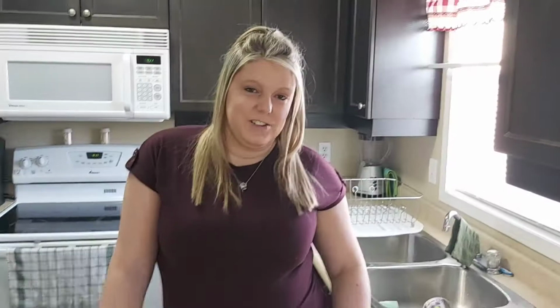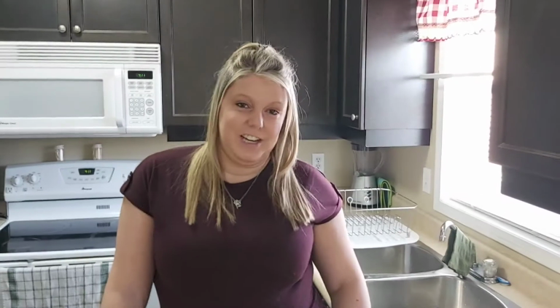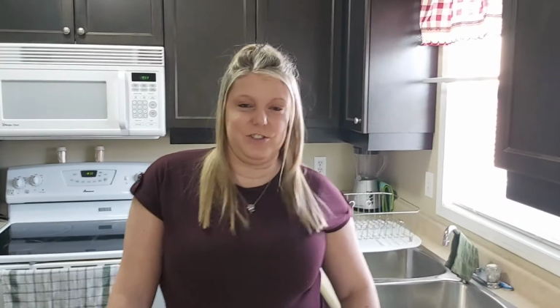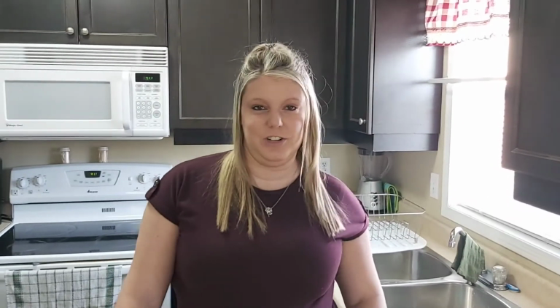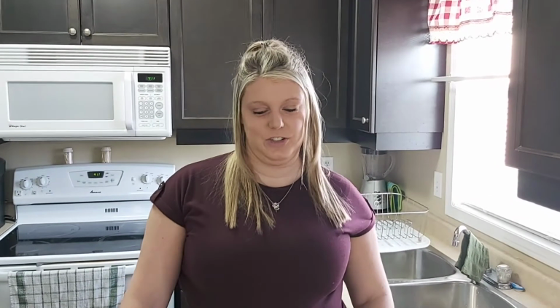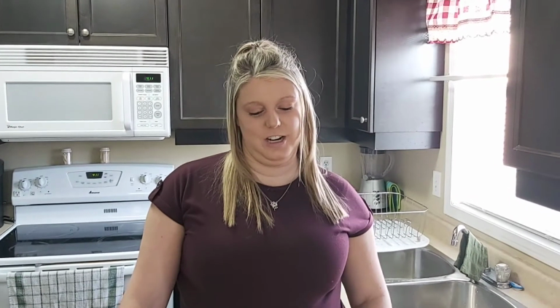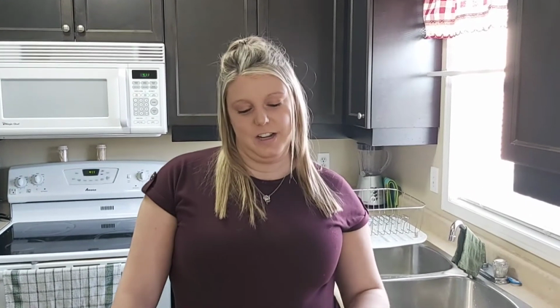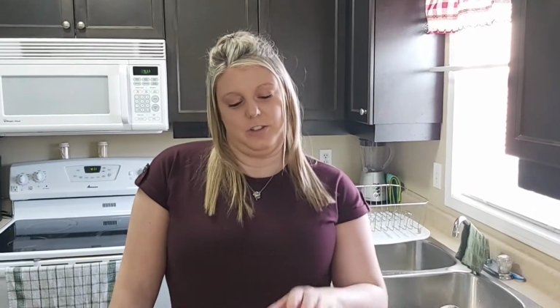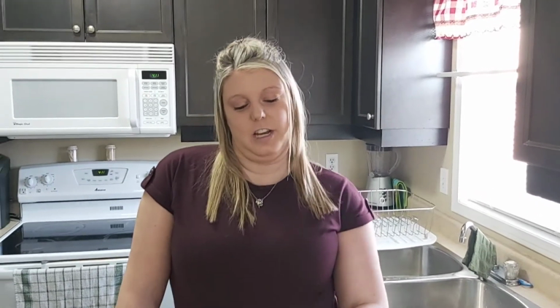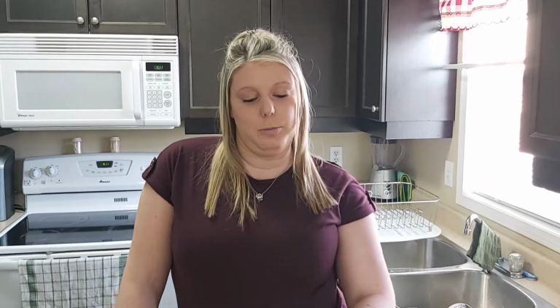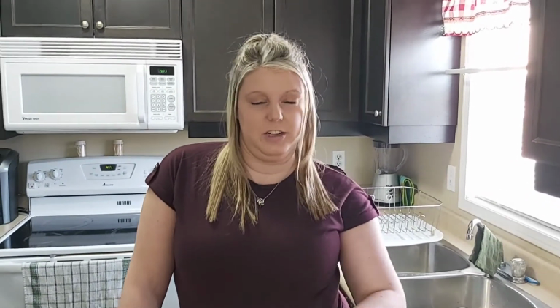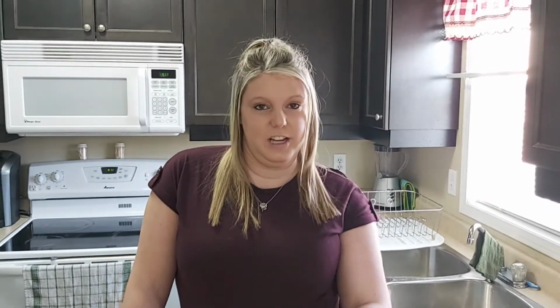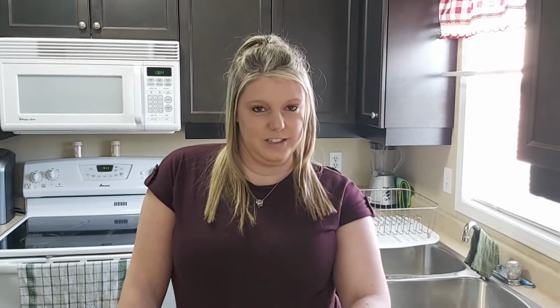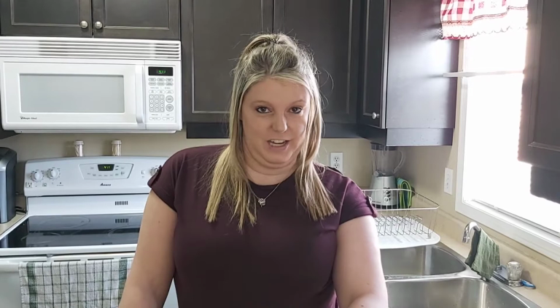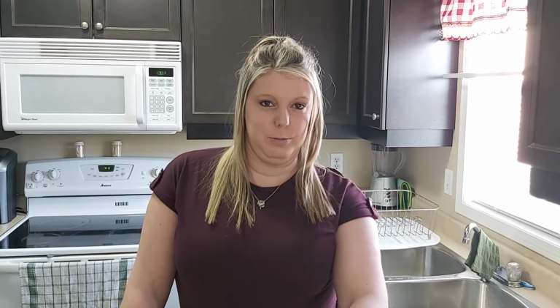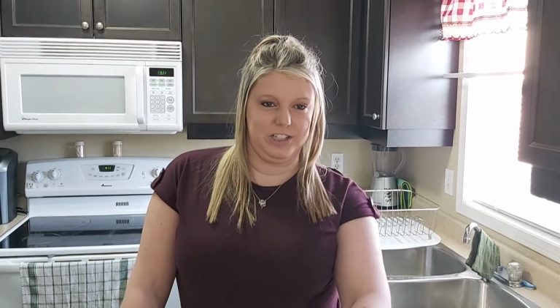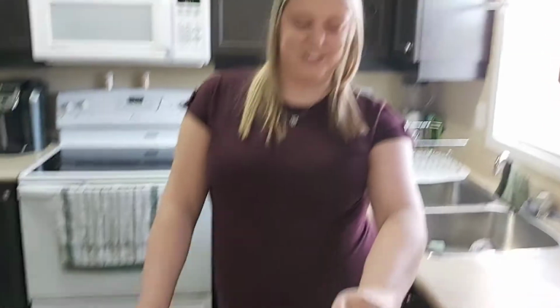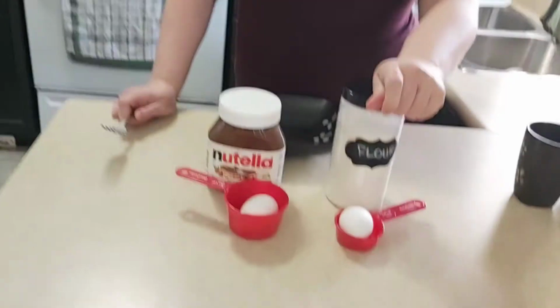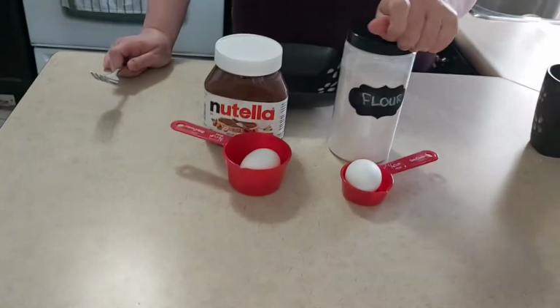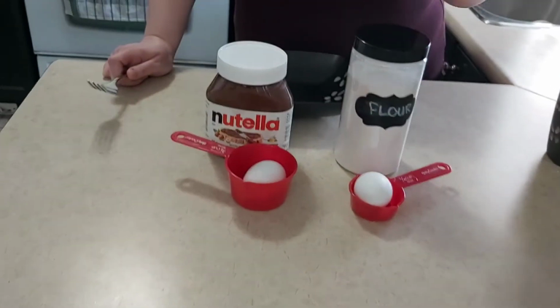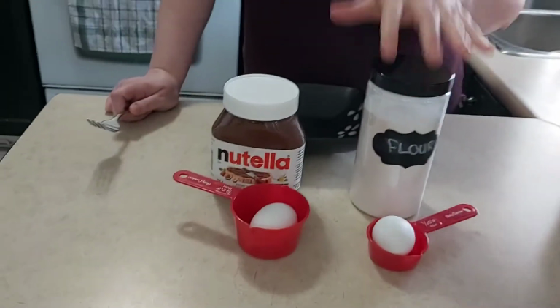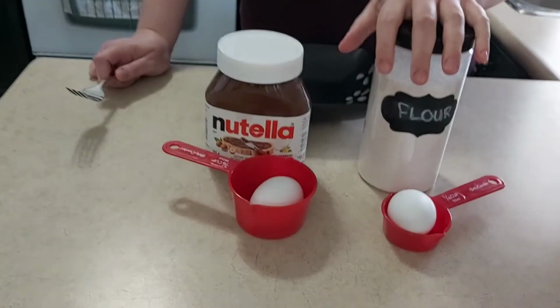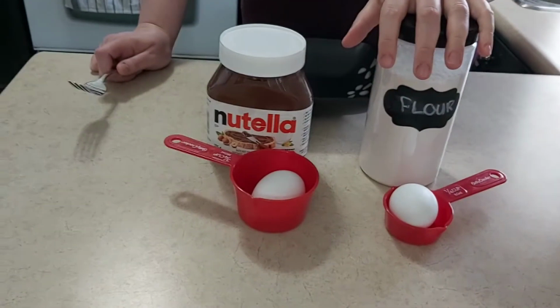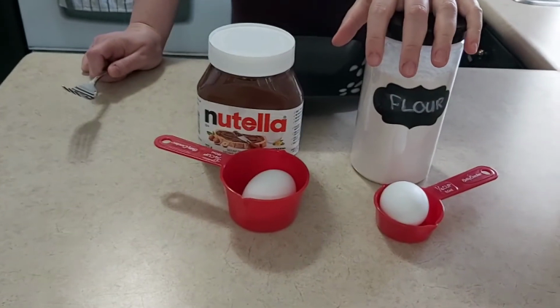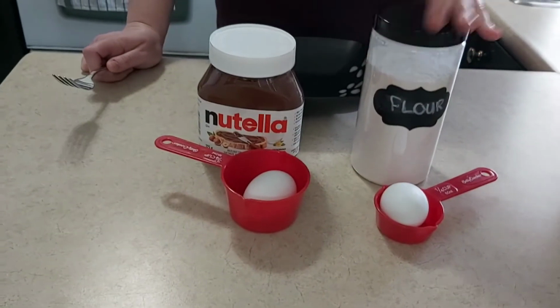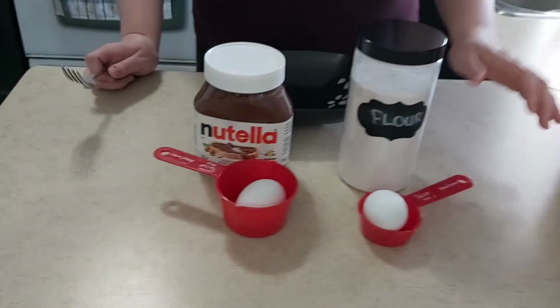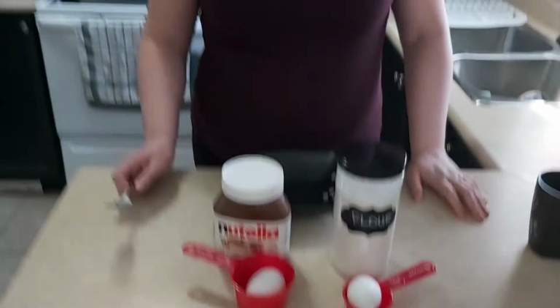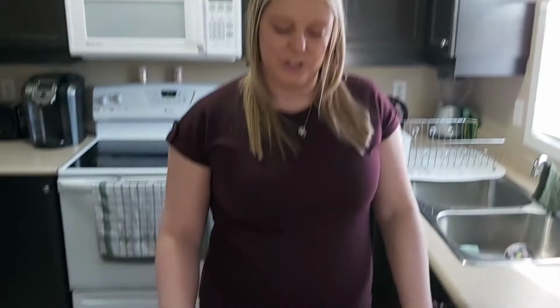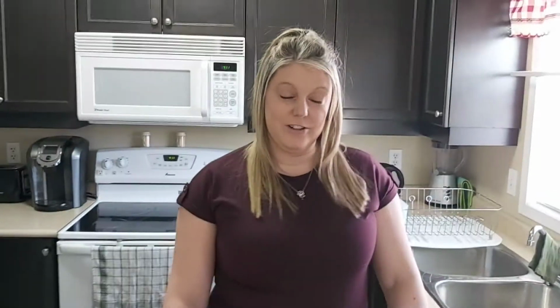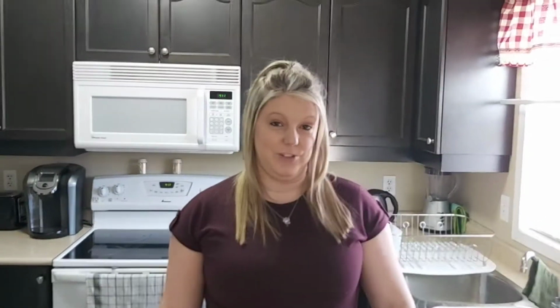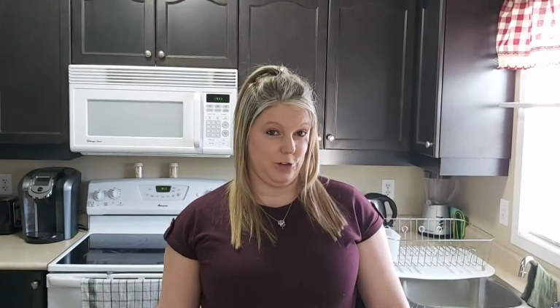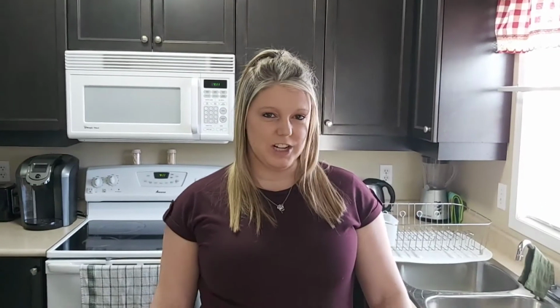Hey guys, it's your girl Crystal here. So today we're going to make Nutella cake in a mug. We've seen a few people do that, so we're going to try it out, see if it actually works.